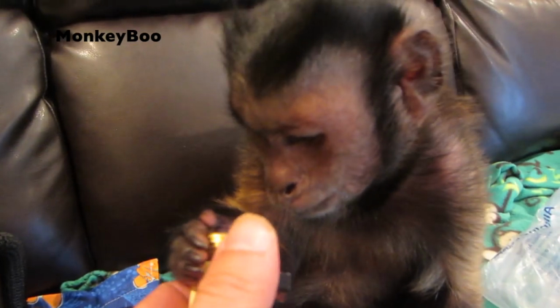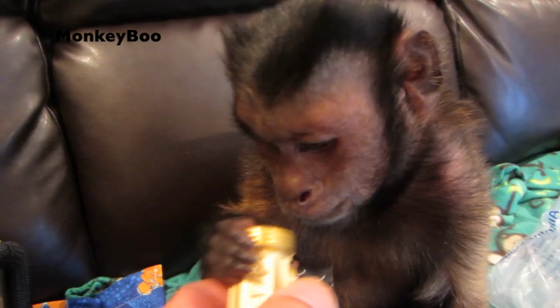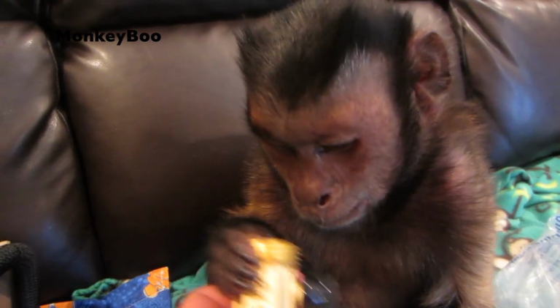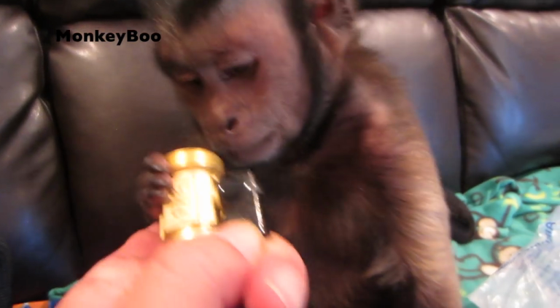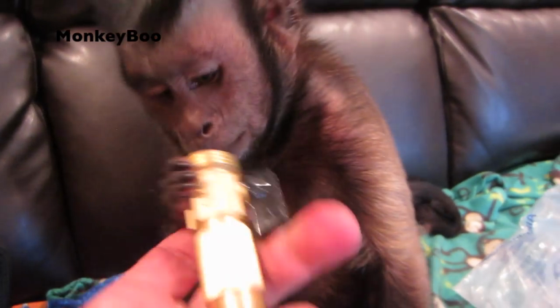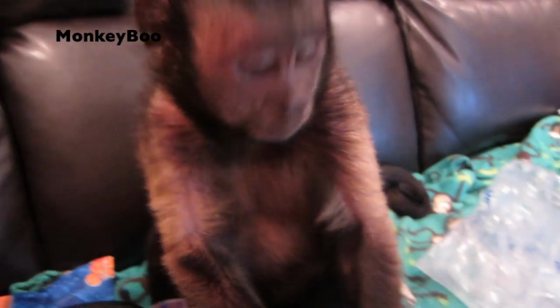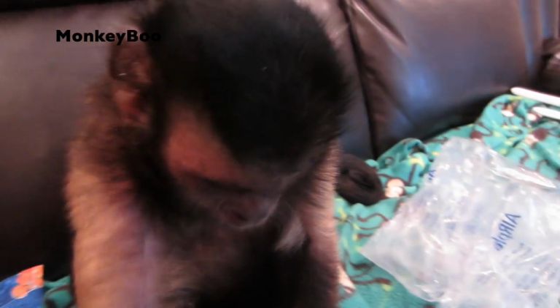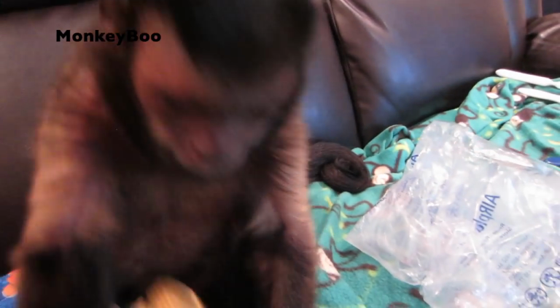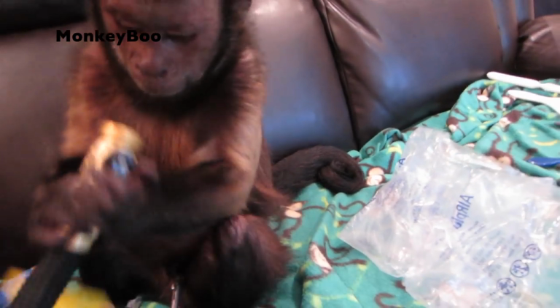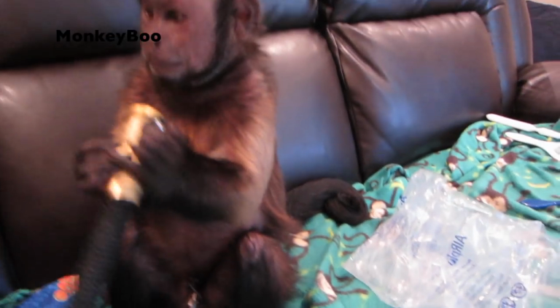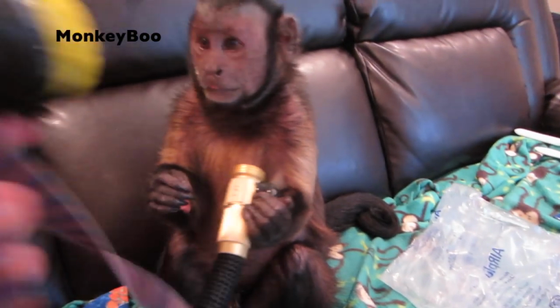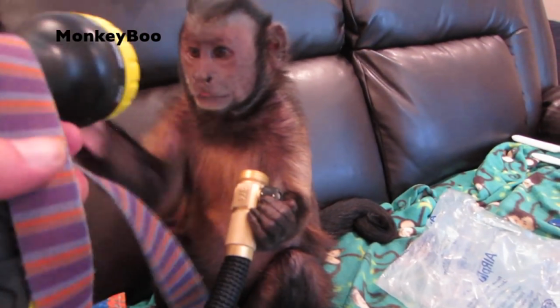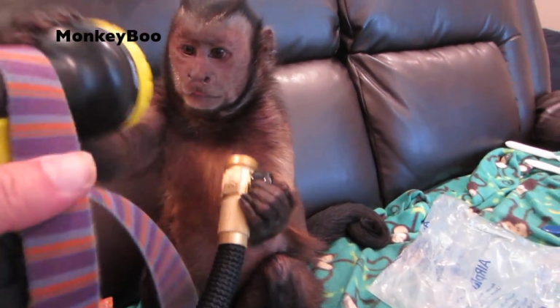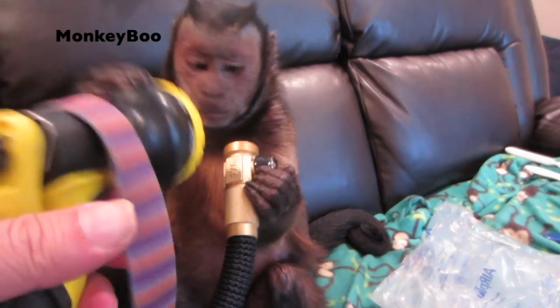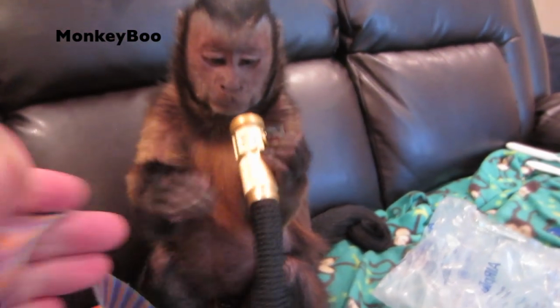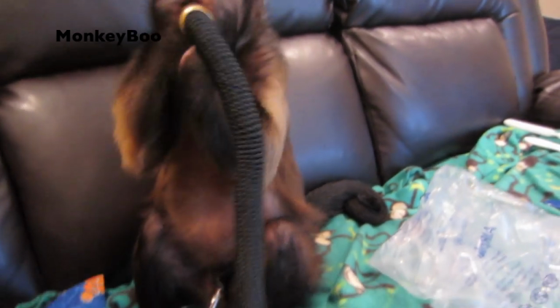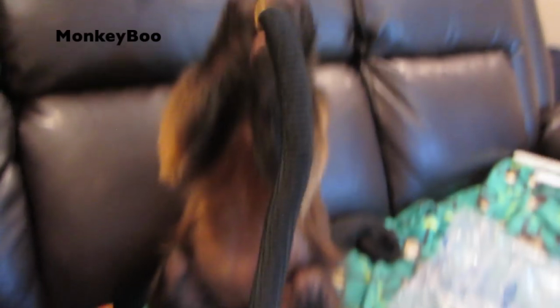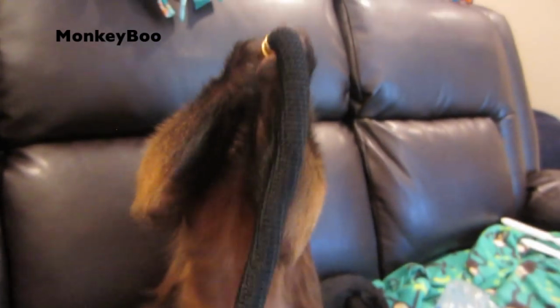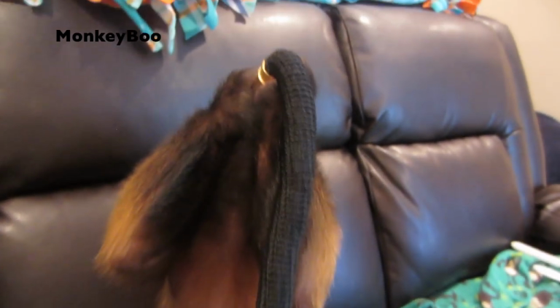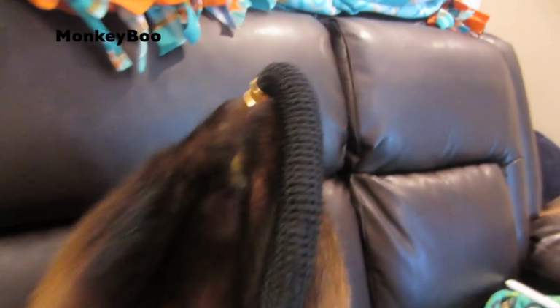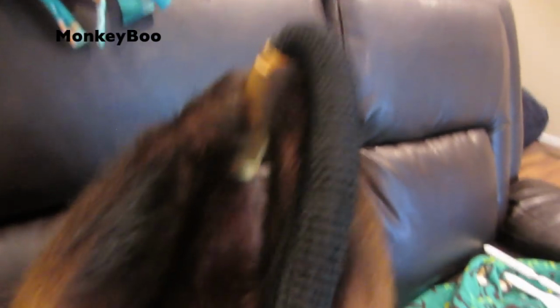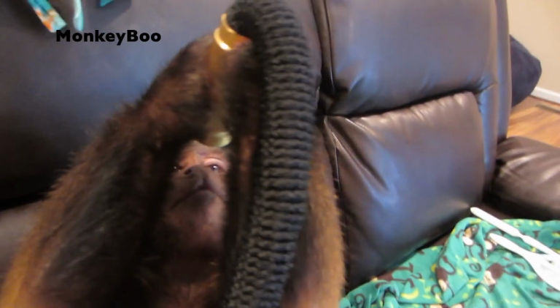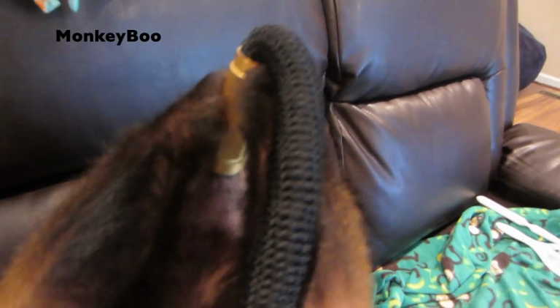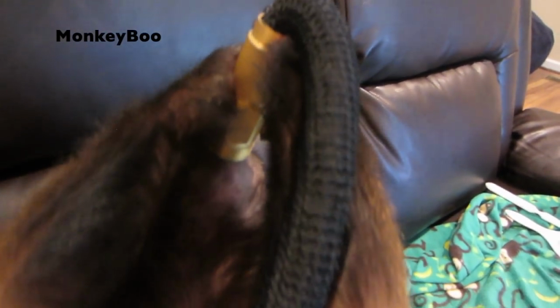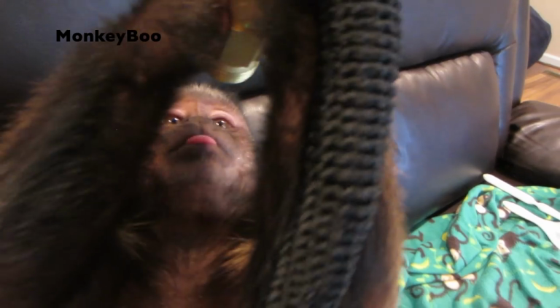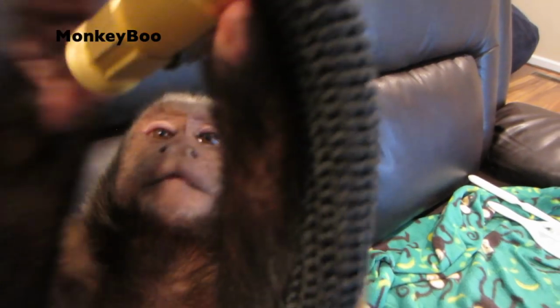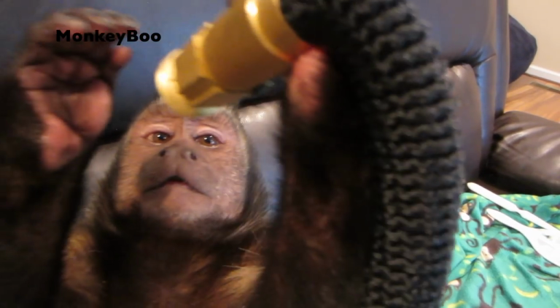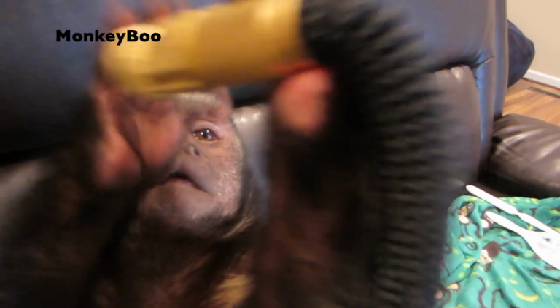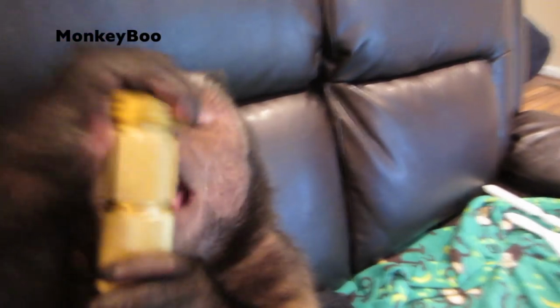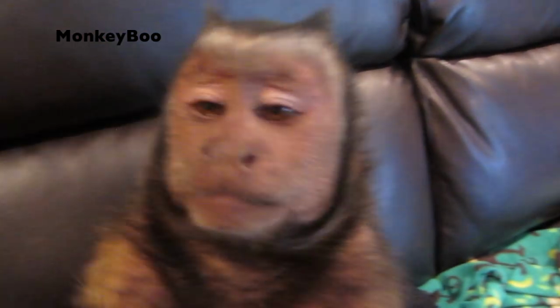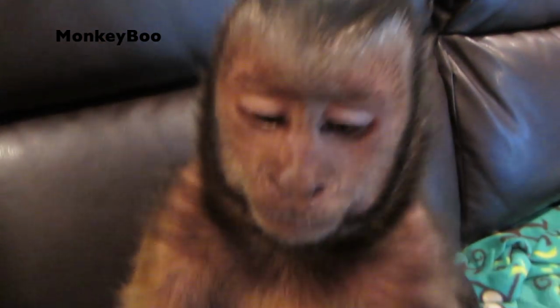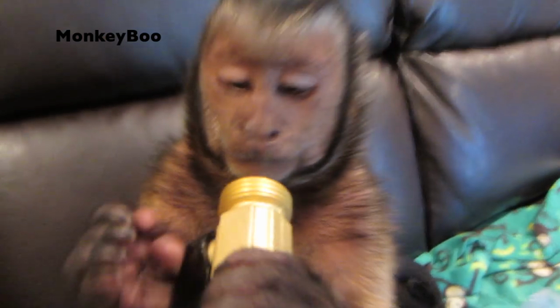Shut-off valves — you can turn. And the sprayer. Ch-ch-ch-ch. Very cool, huh, boo? You trying to drink water out of it already? Very cool hose pipe, huh, boo?